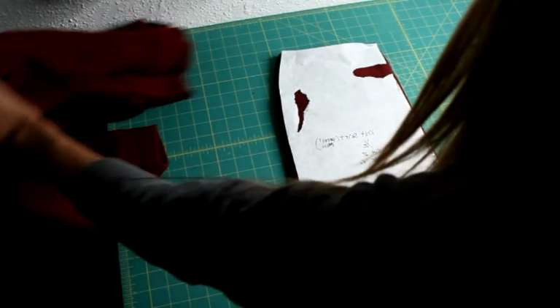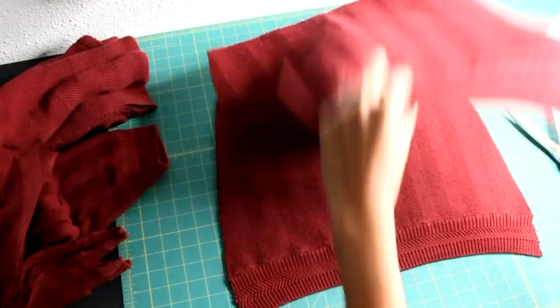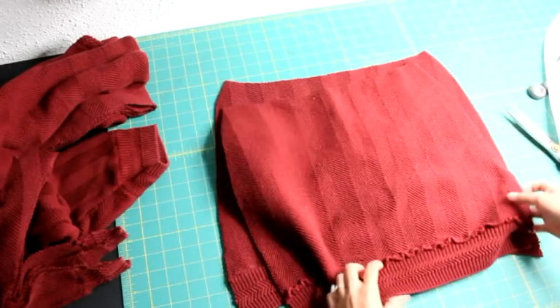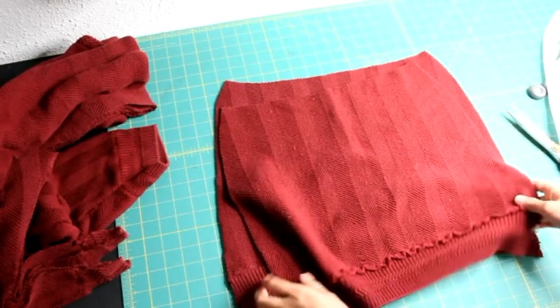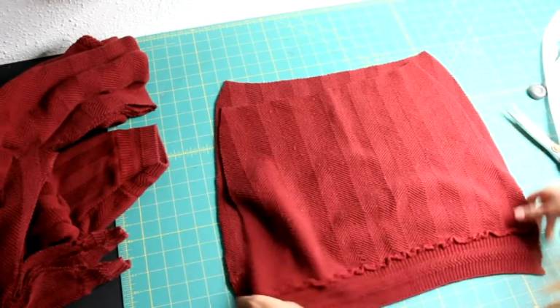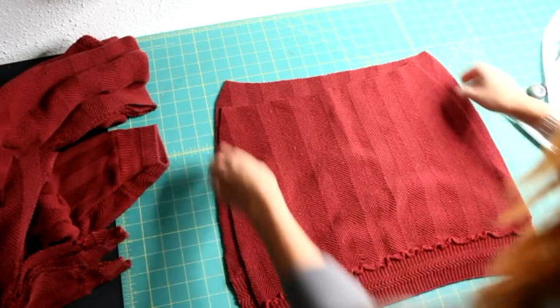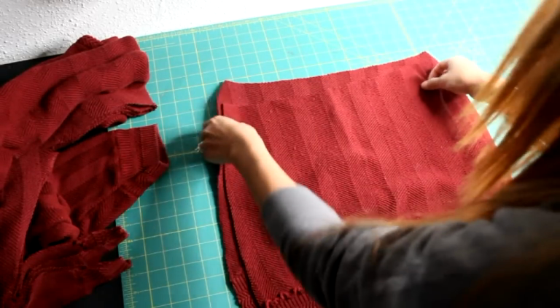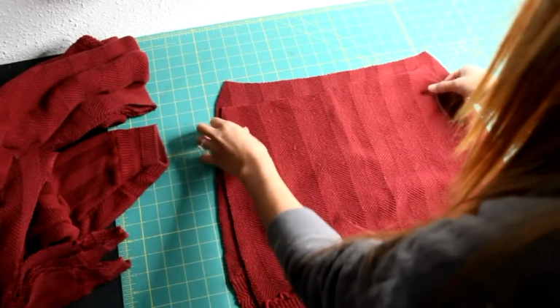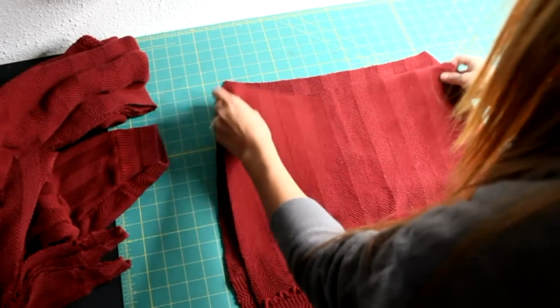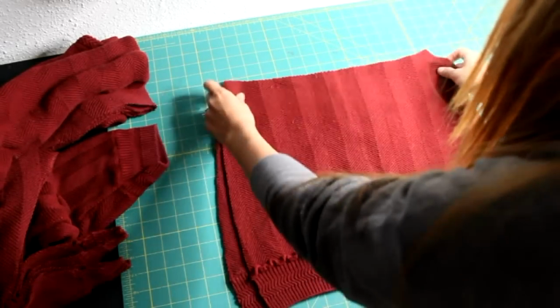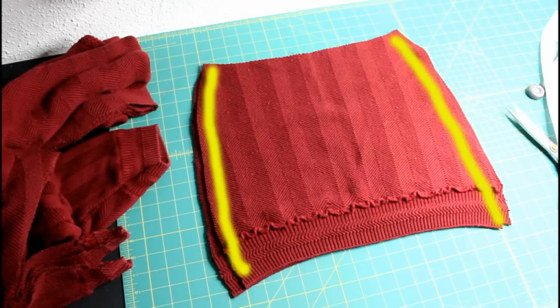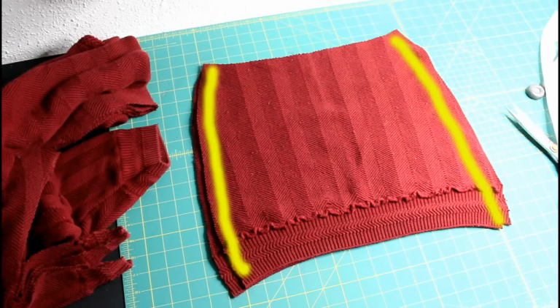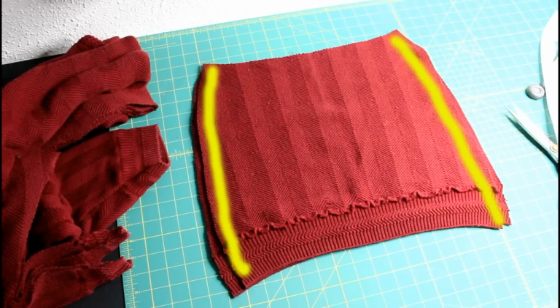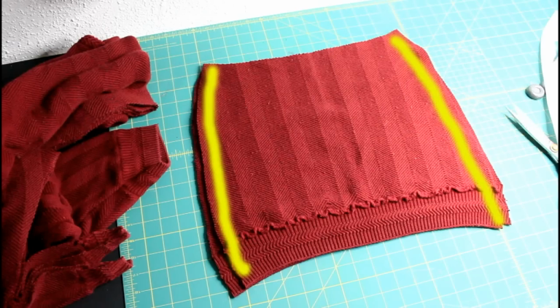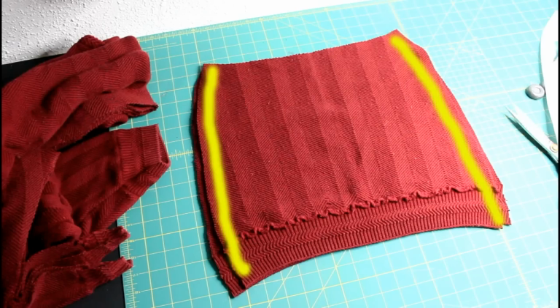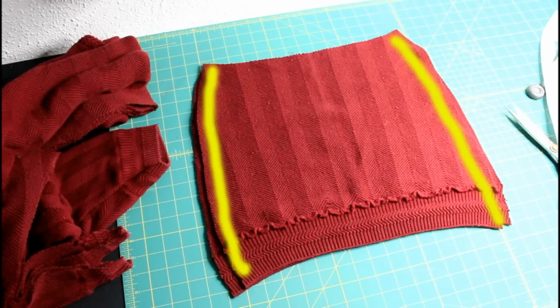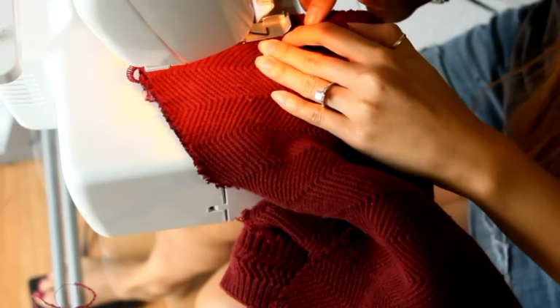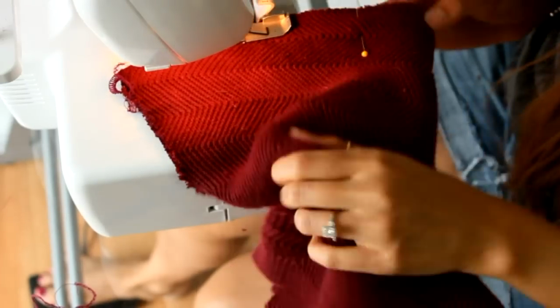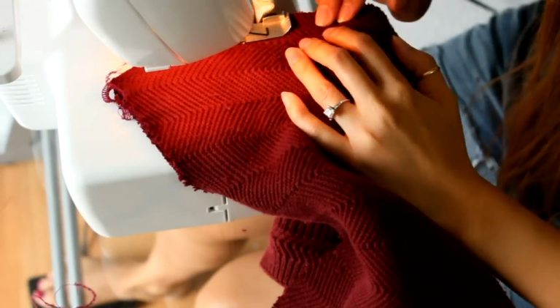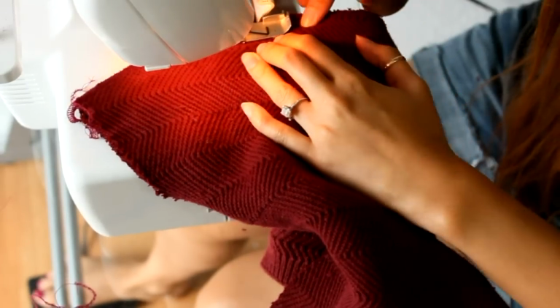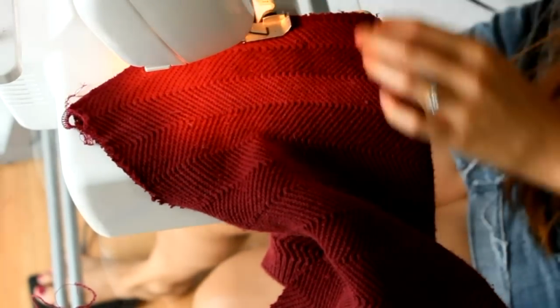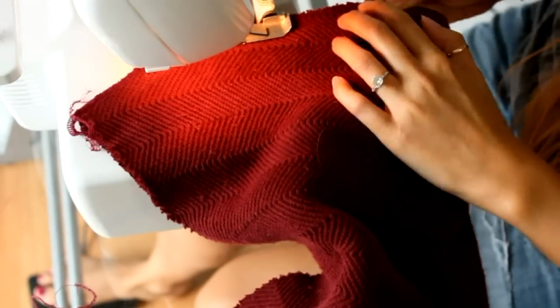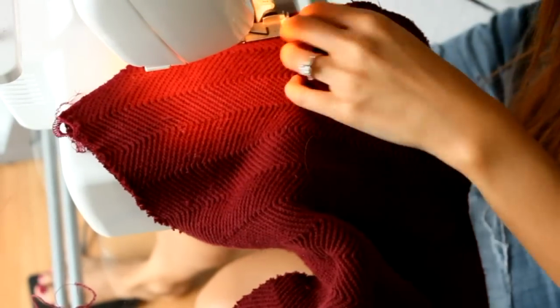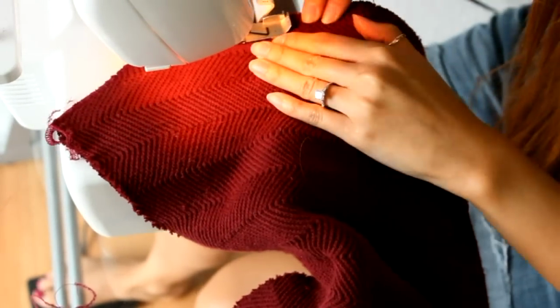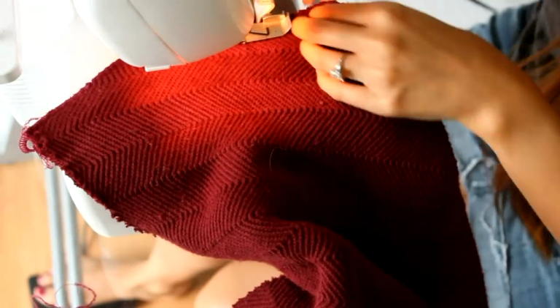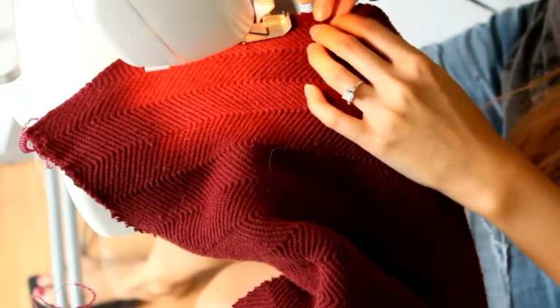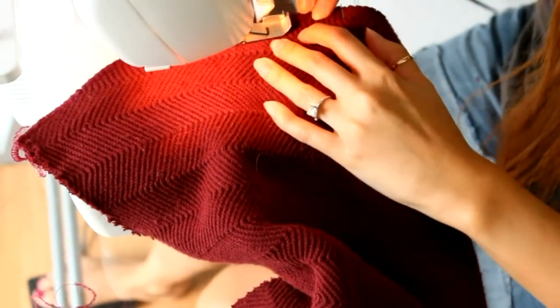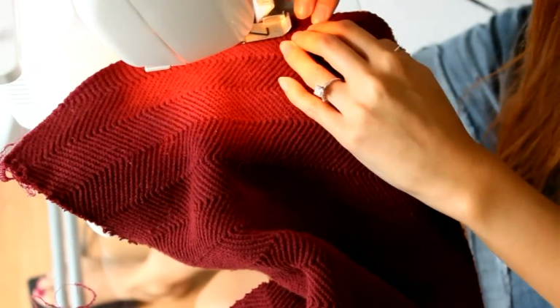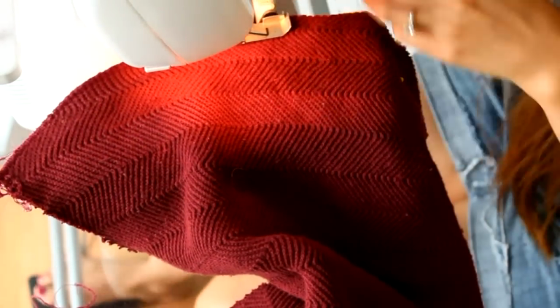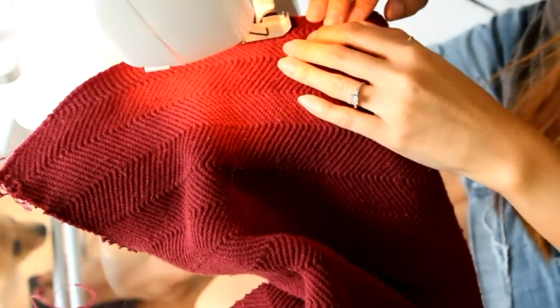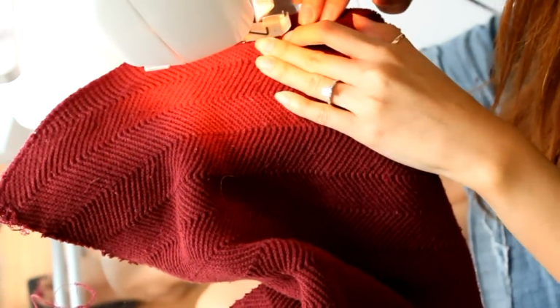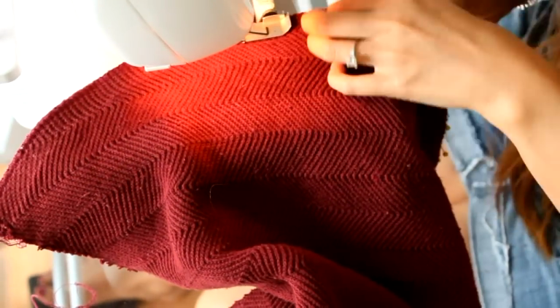Place right sides together and sew up both sides. I'm serging it so it's easier for me, but if you're sewing, sew on a number two stitch and try your best not to stretch when you sew.